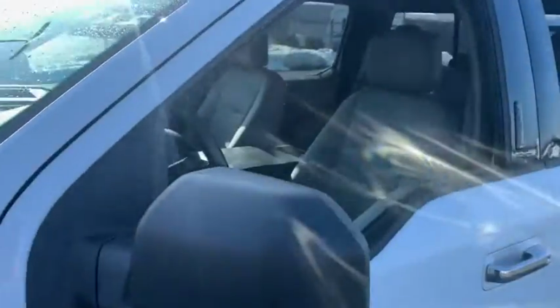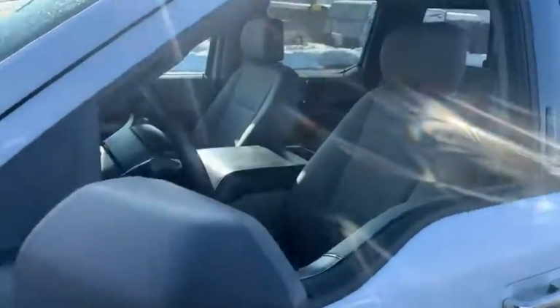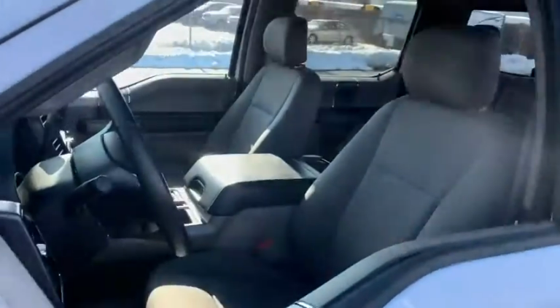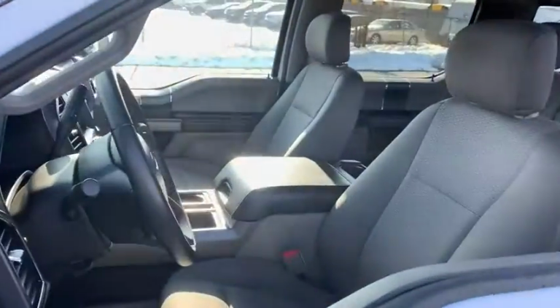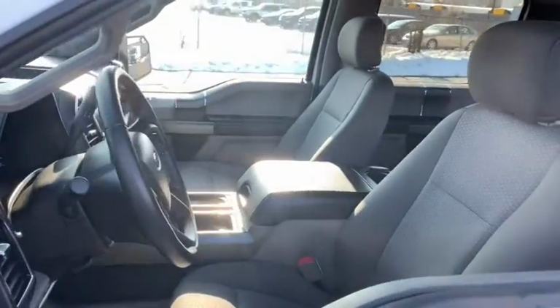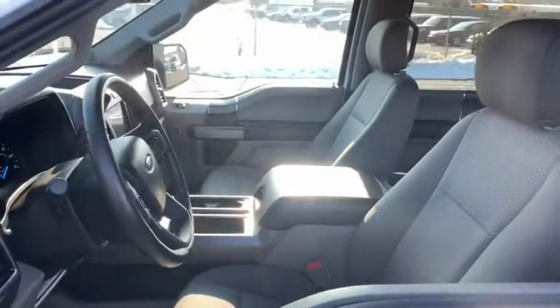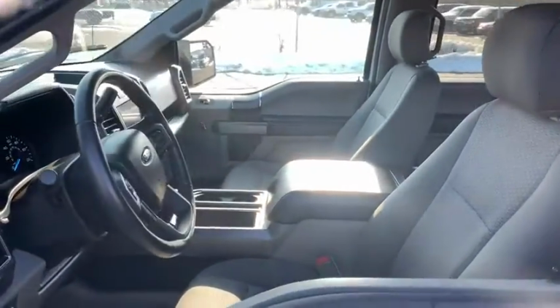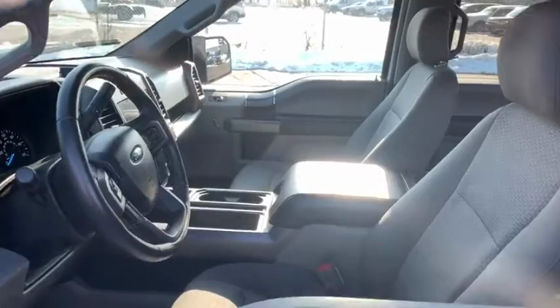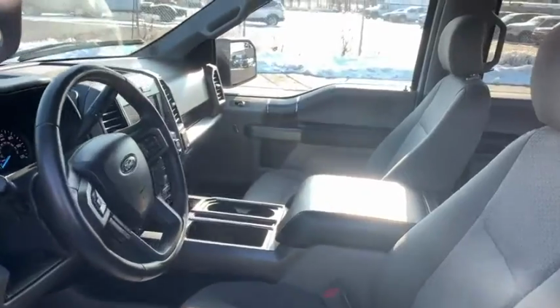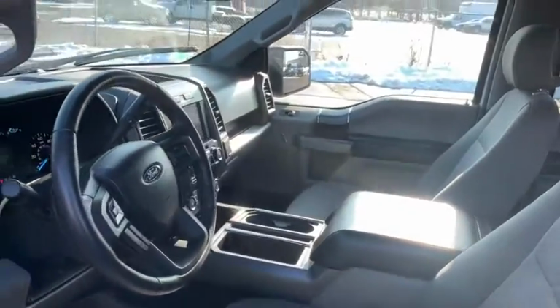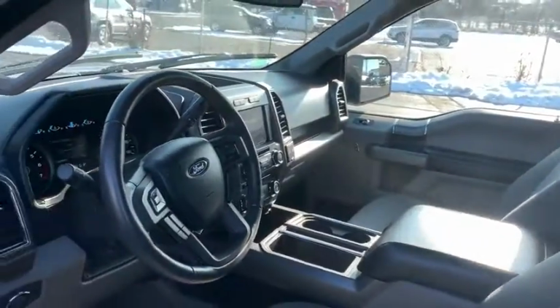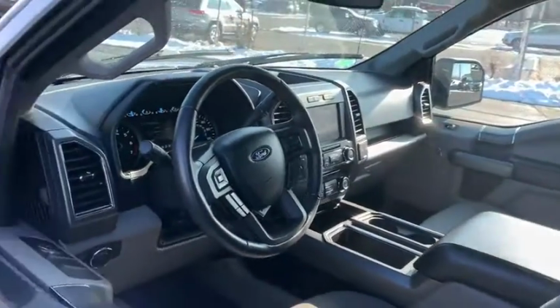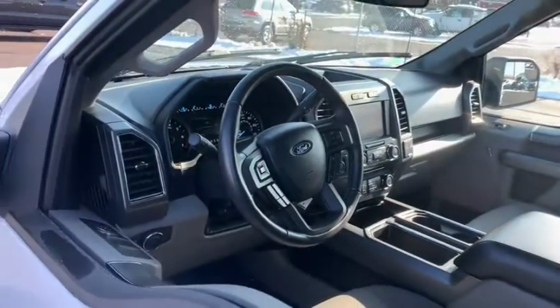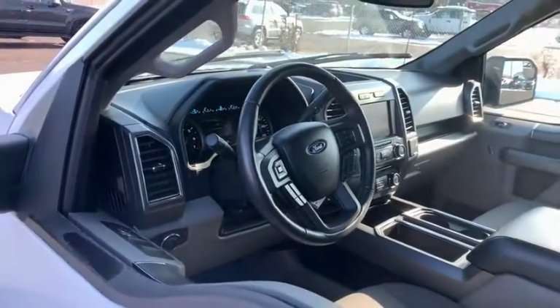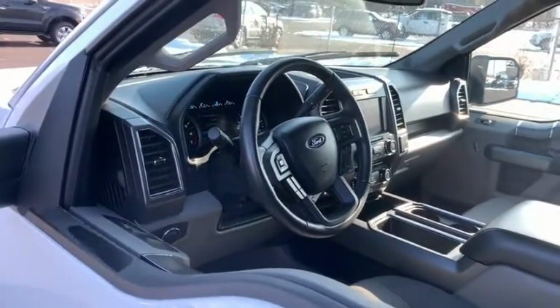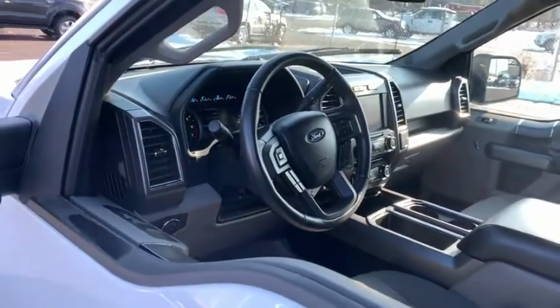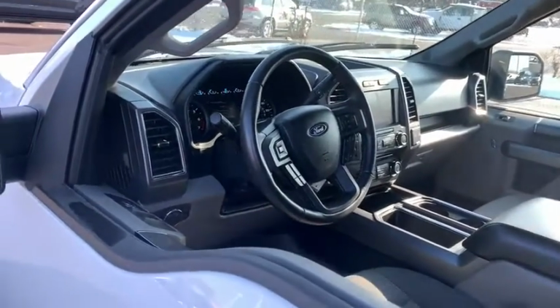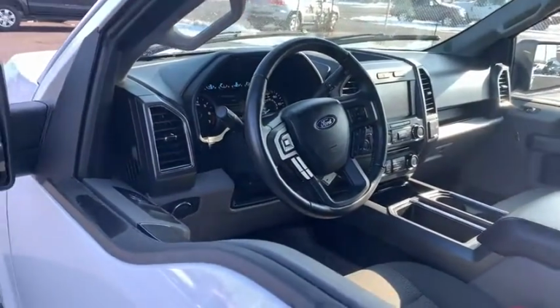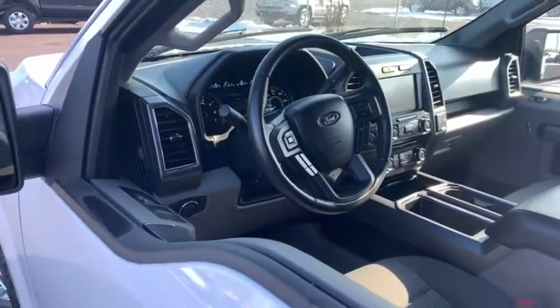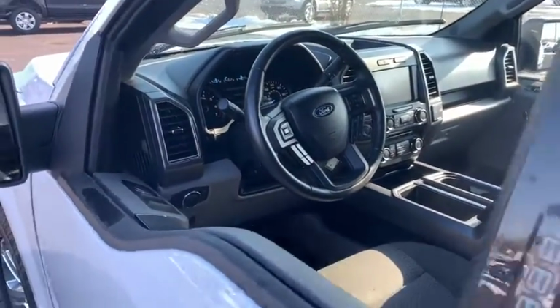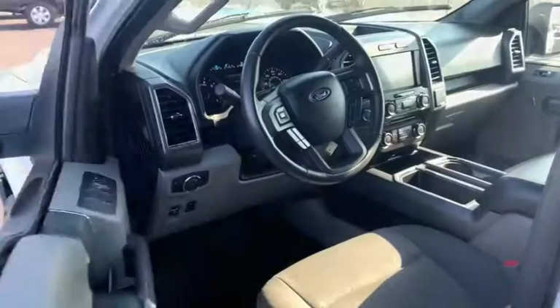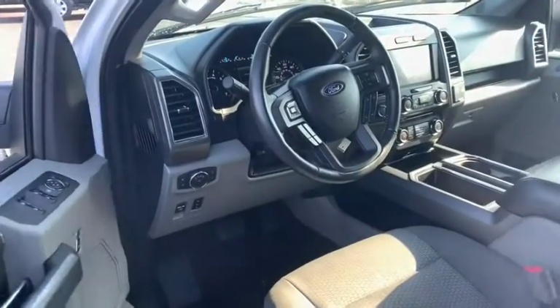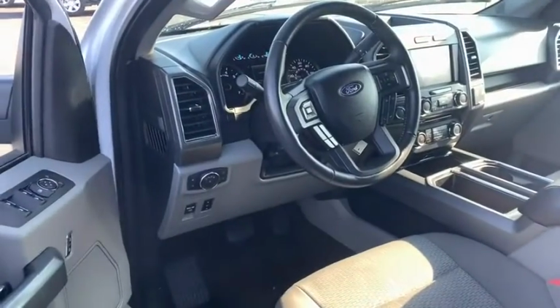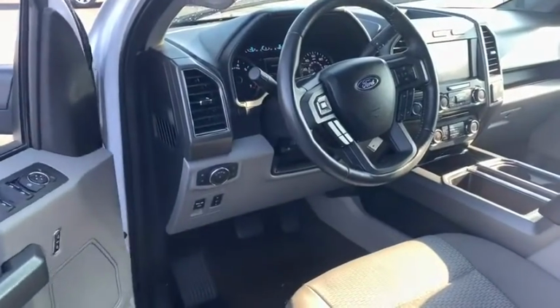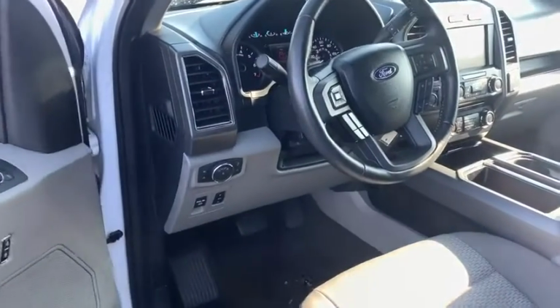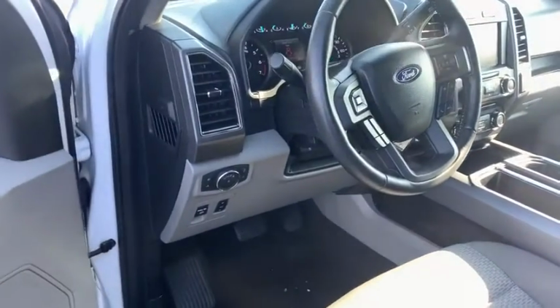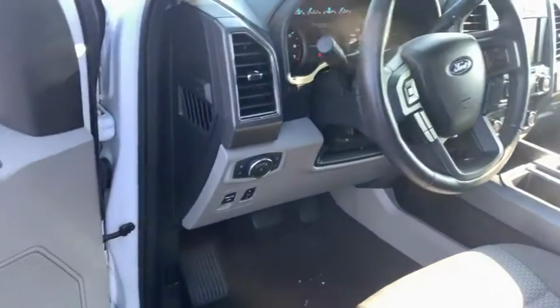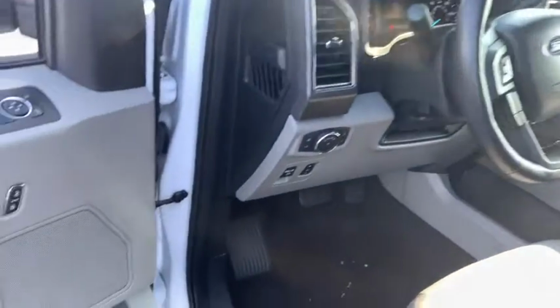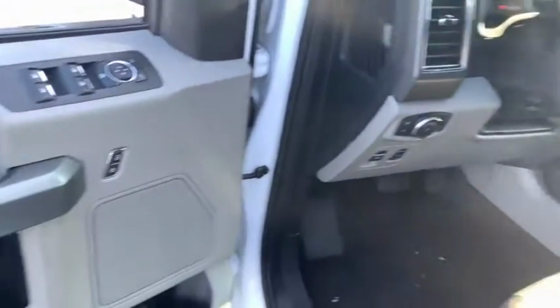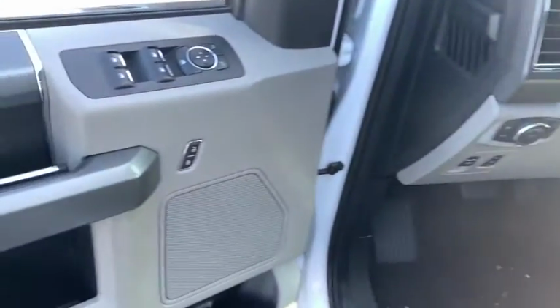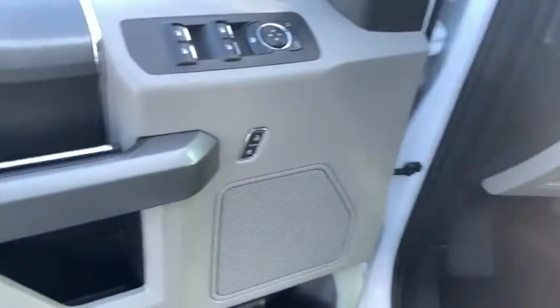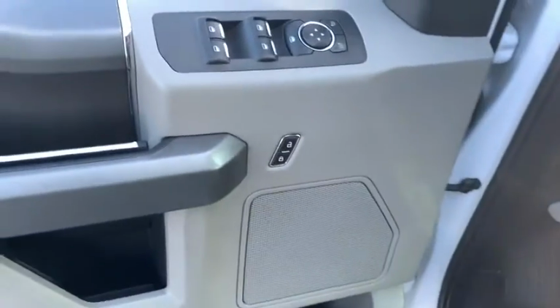Traction control, dual airbags, alloy wheels, power steering, four-wheel disc brakes, center armrest, power windows, CD player, fog lights, security system, electronic stability control.